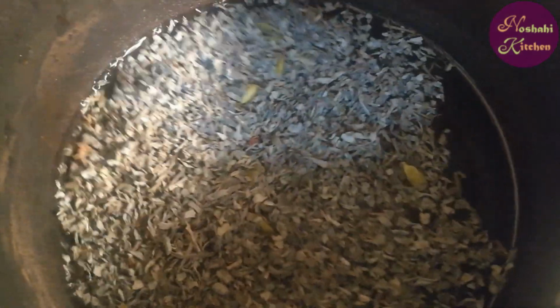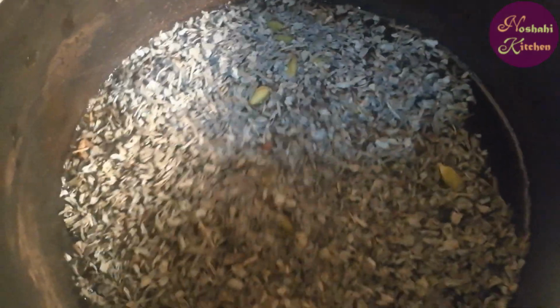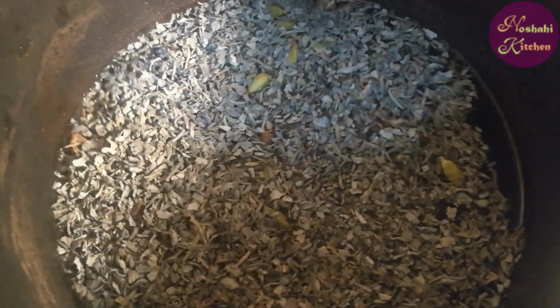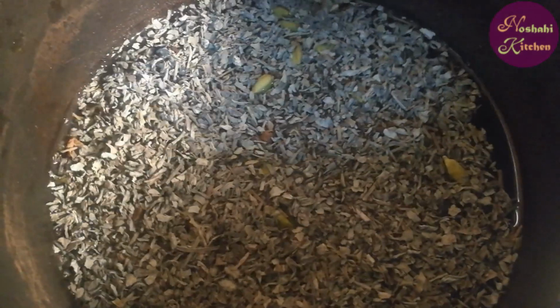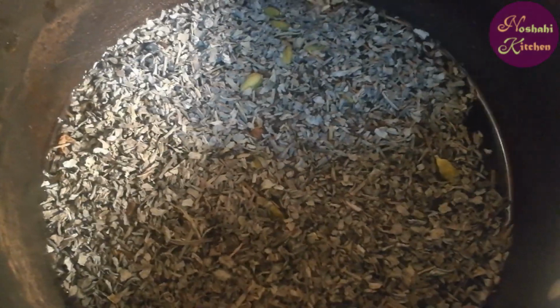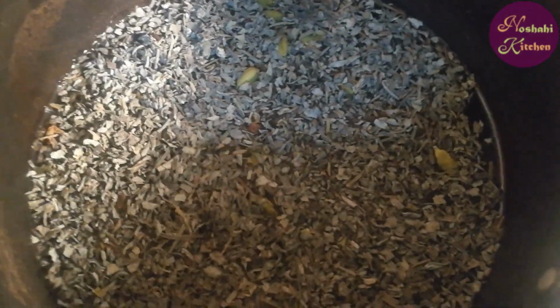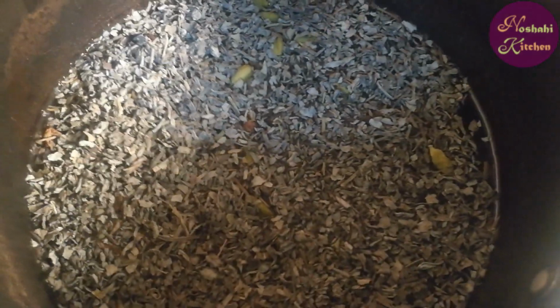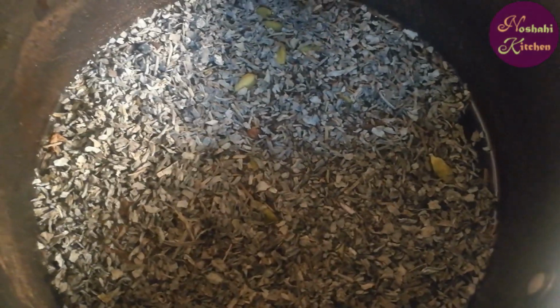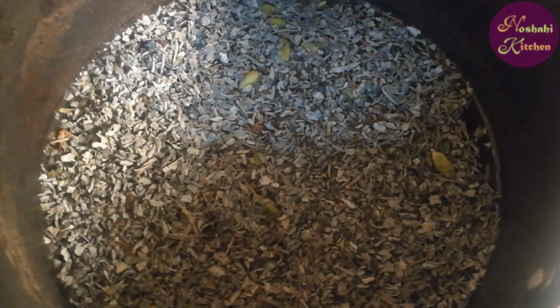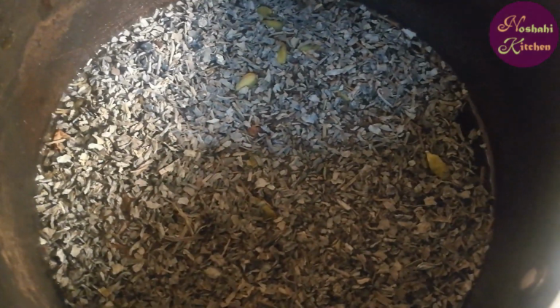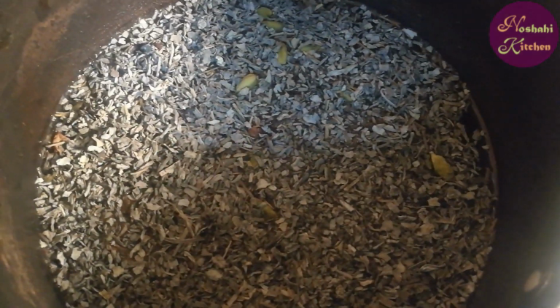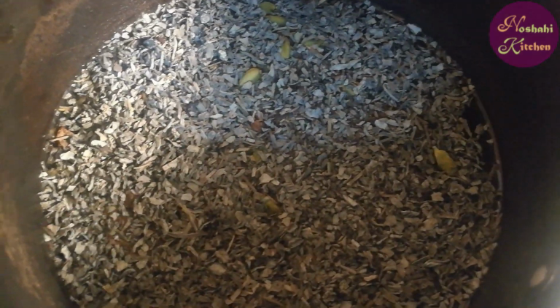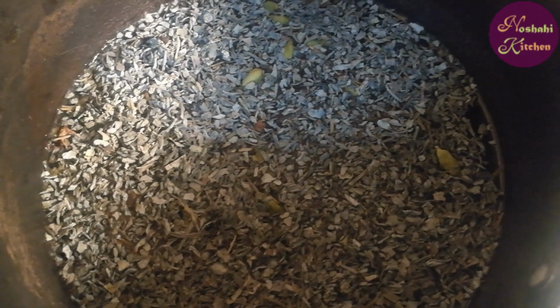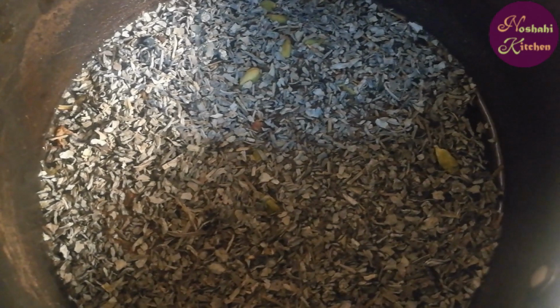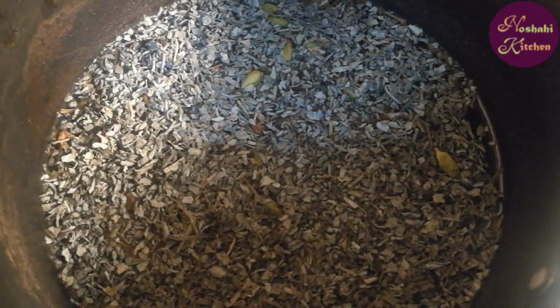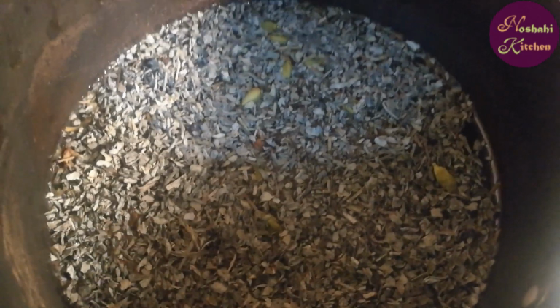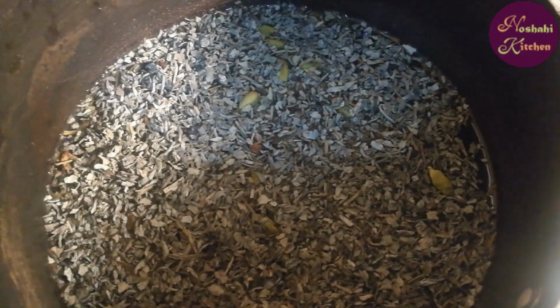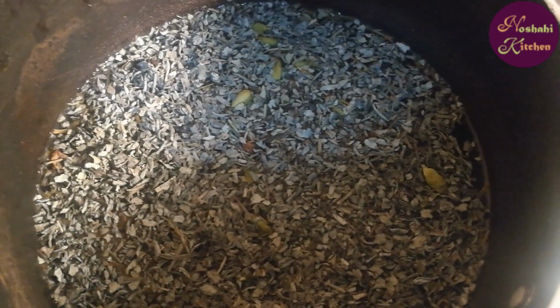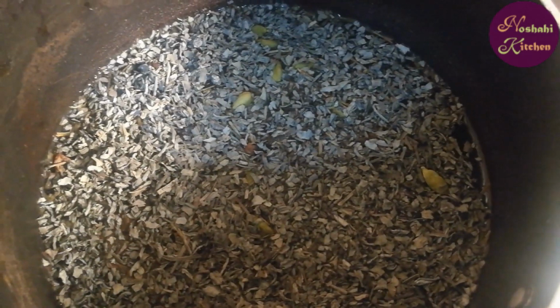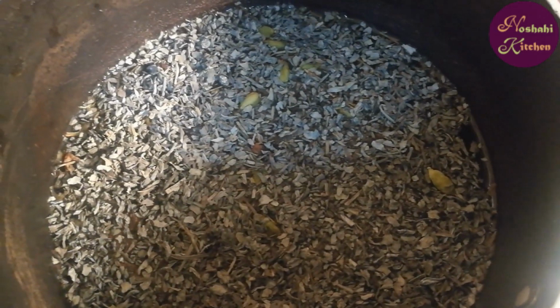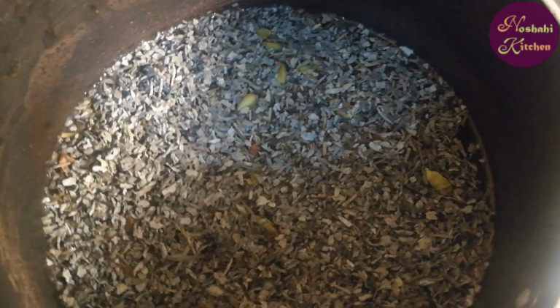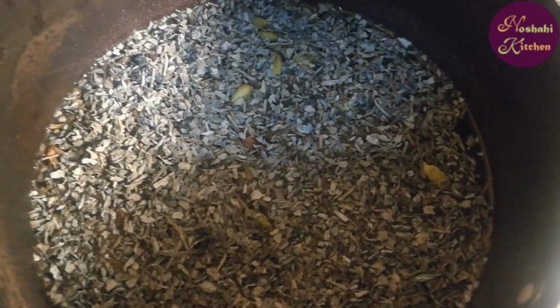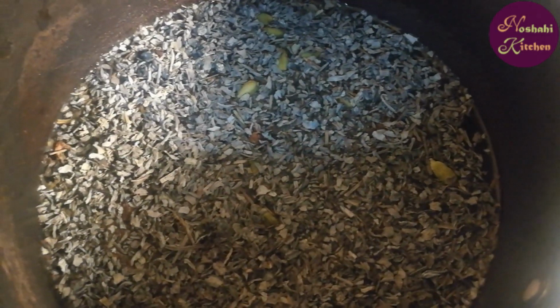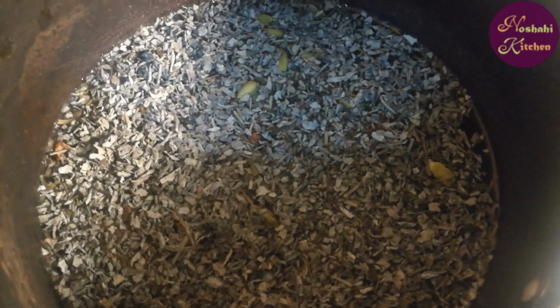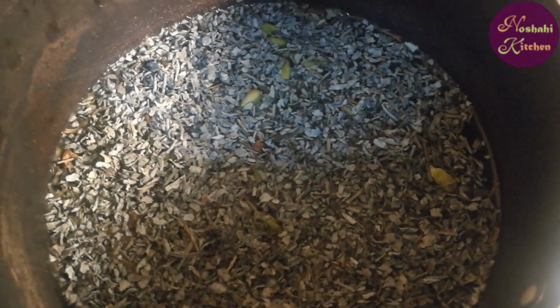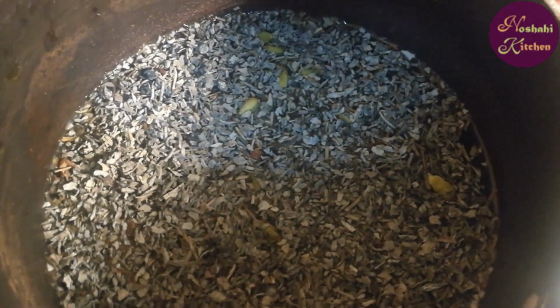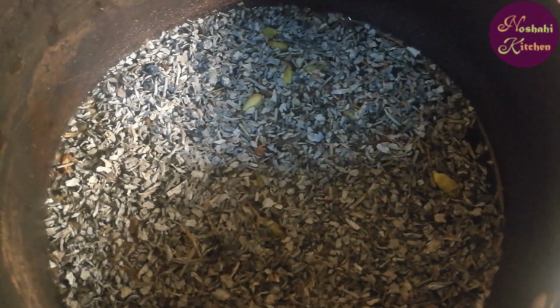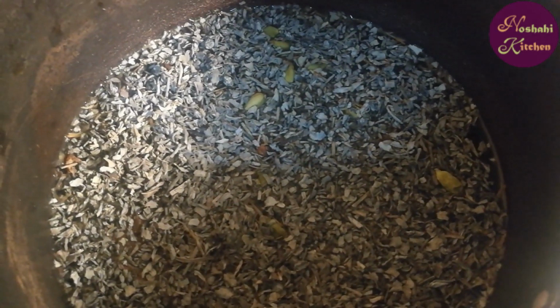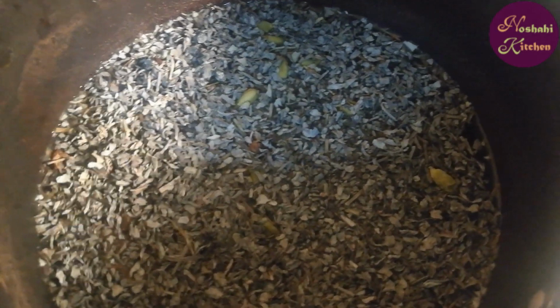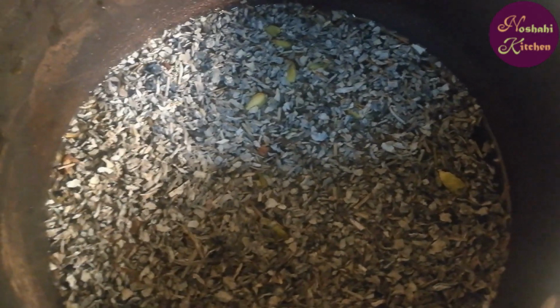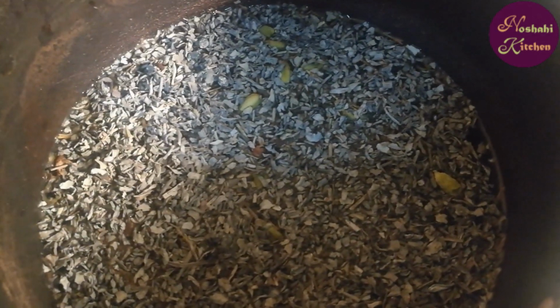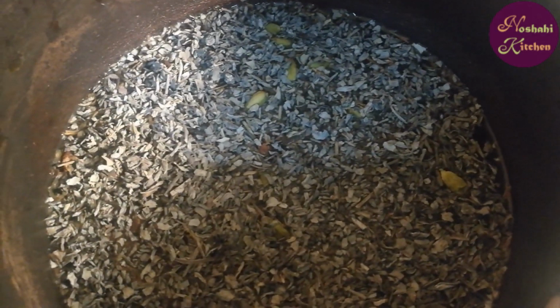I have 4 cups of water and add green tea. Now let's wait for it to boil.